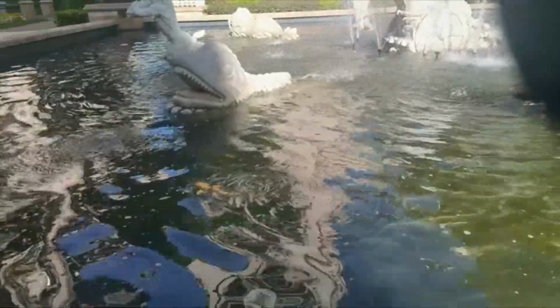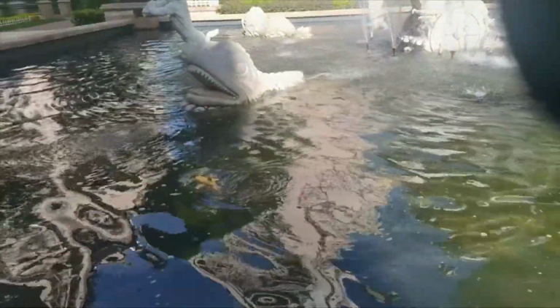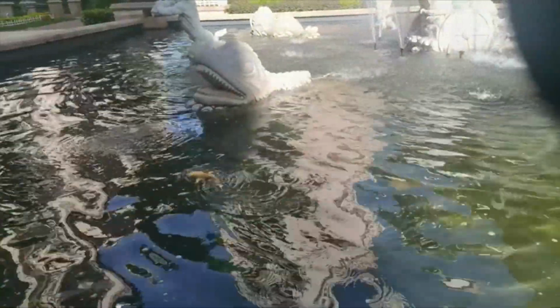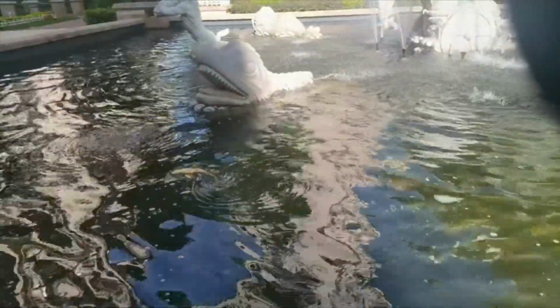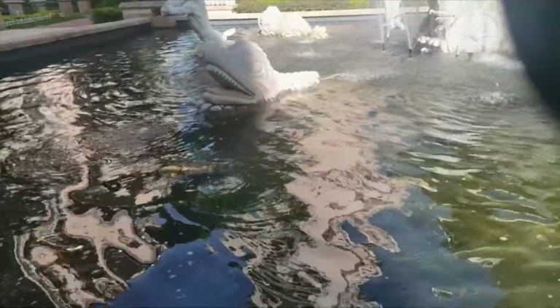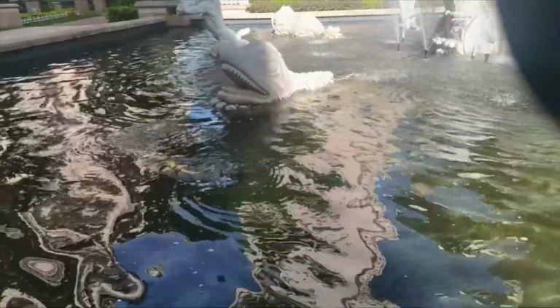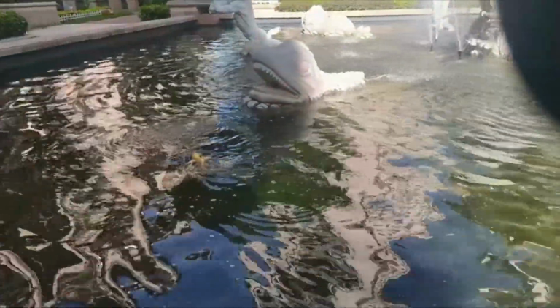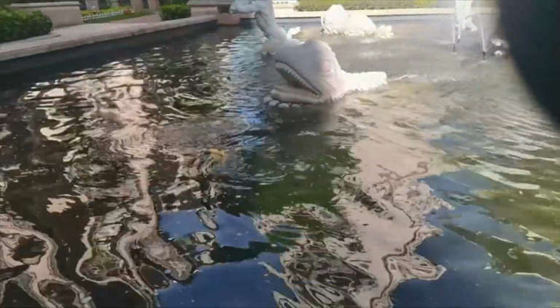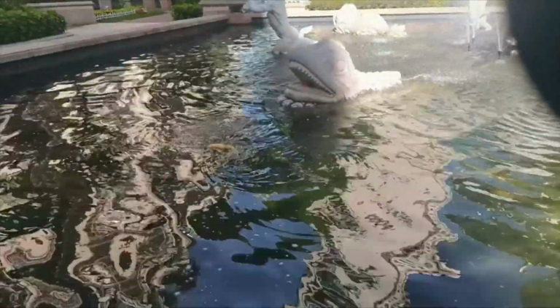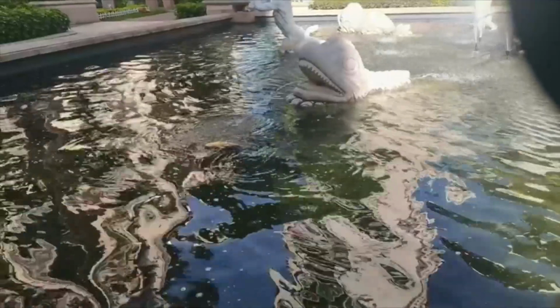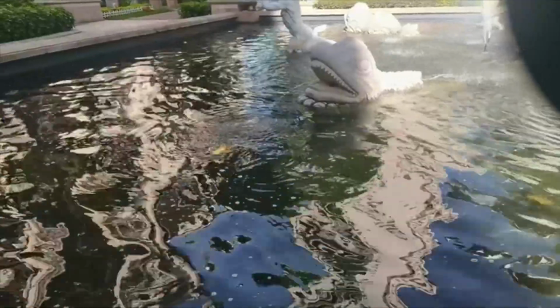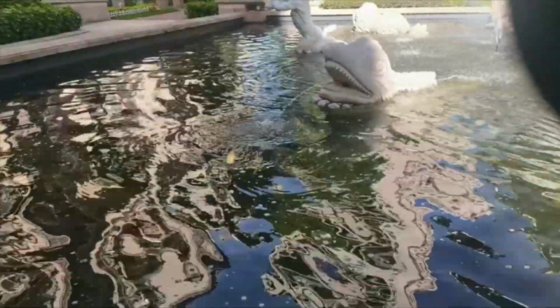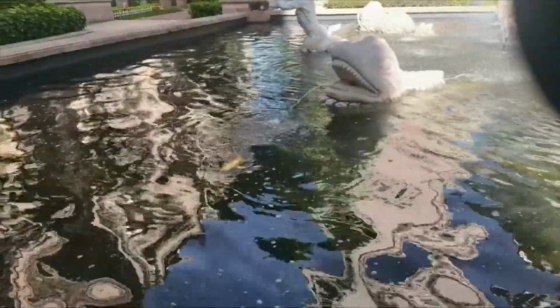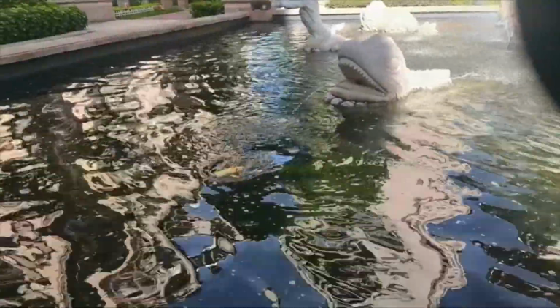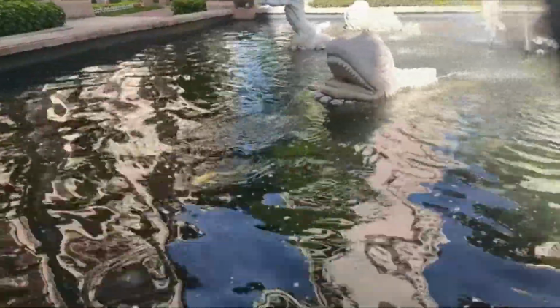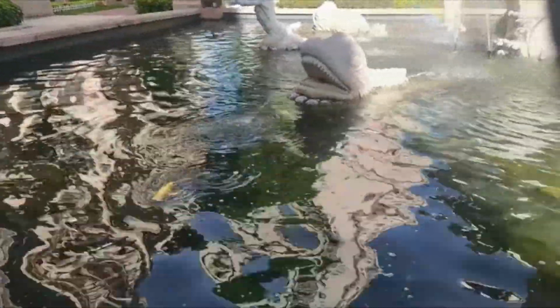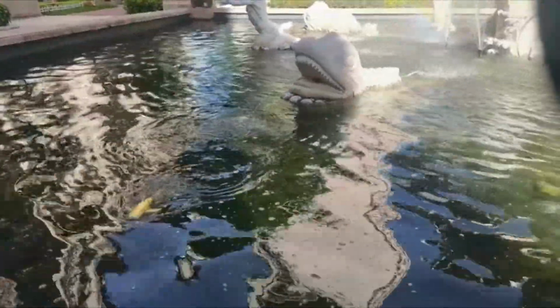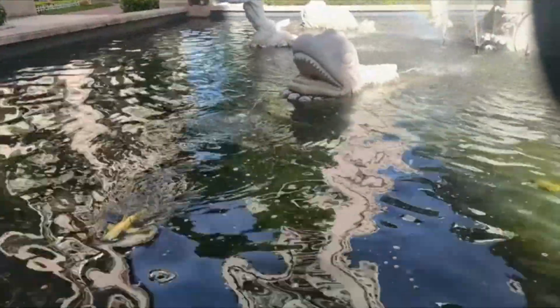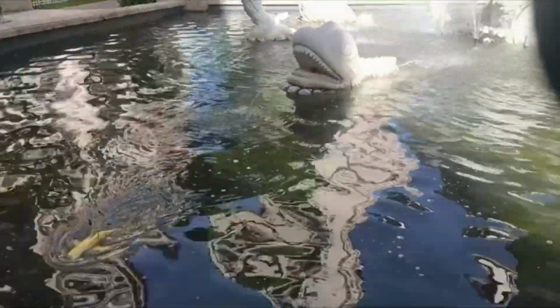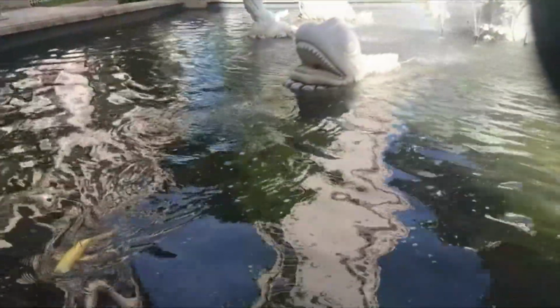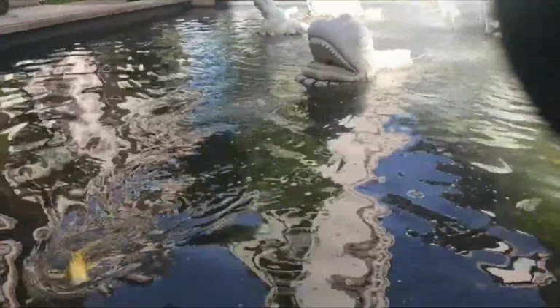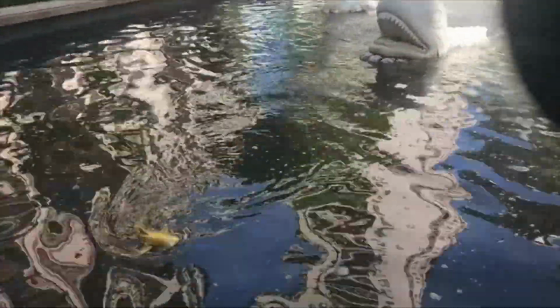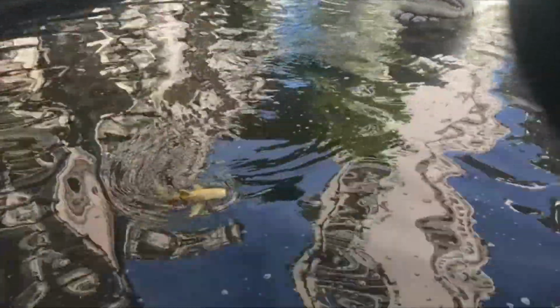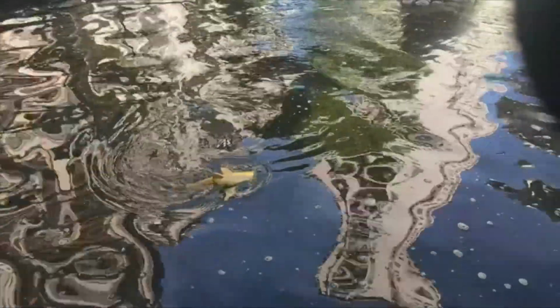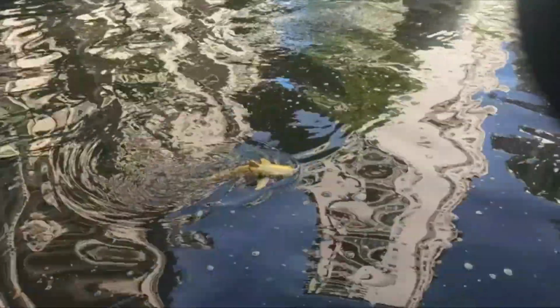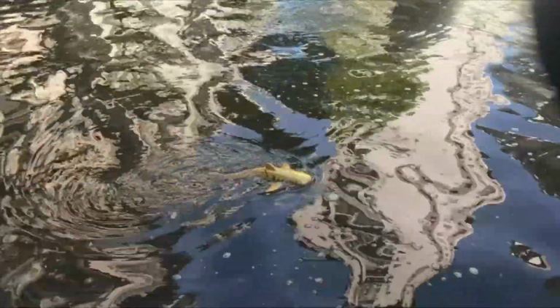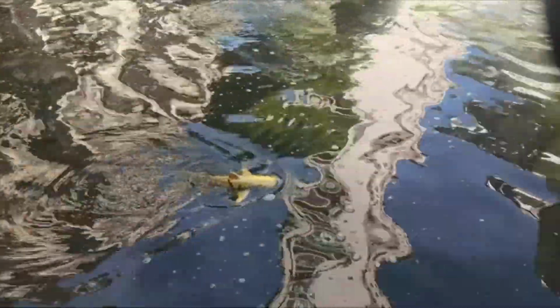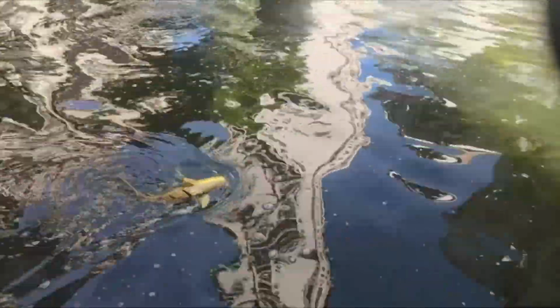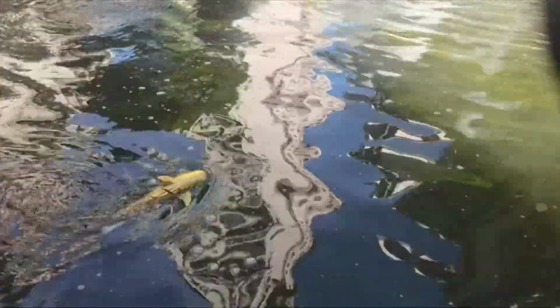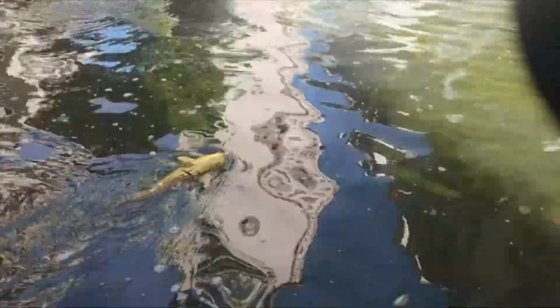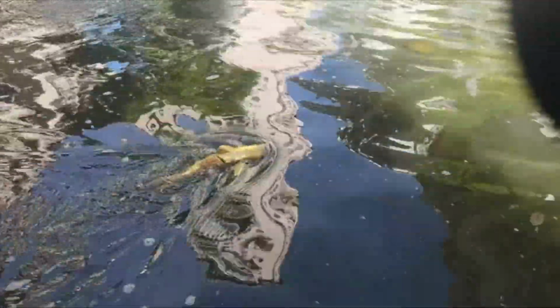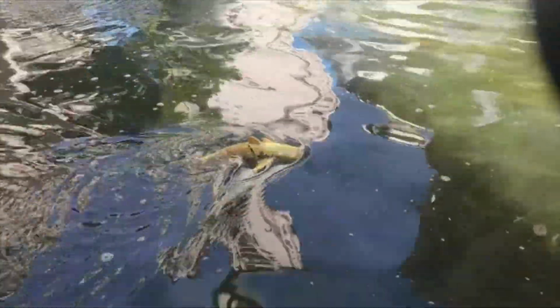Cool RC Boat Gift for Boys and Girls — our Cool Golden Shark Design RC Boat is an ideal choice for kids' birthday gift, children's party favor, after-school fun, and much more. Recommended for boys age 6 and up.